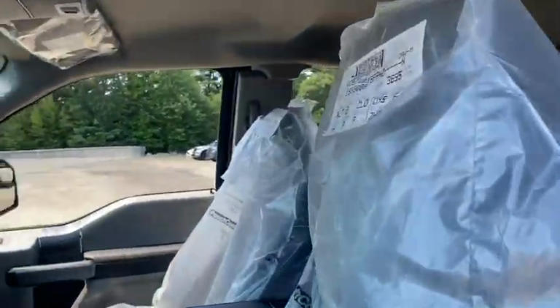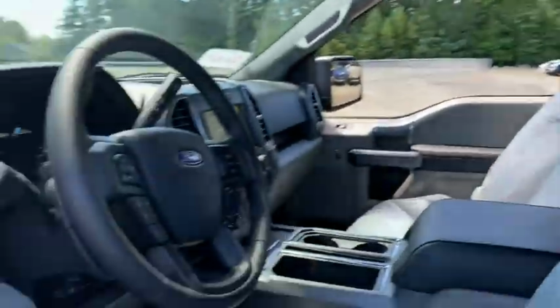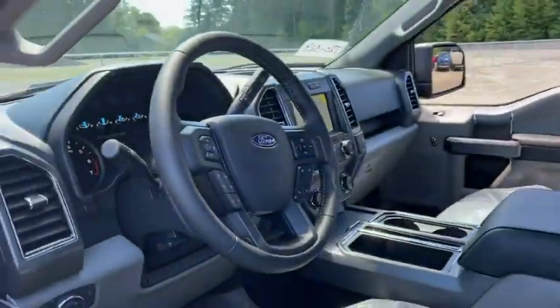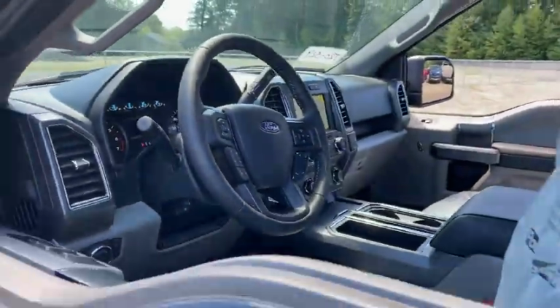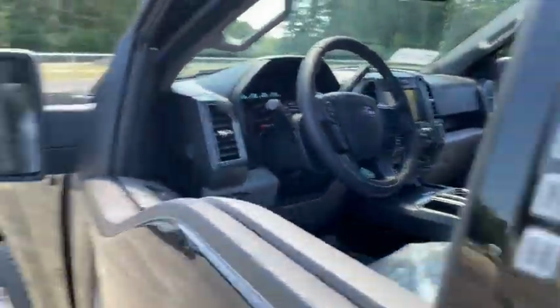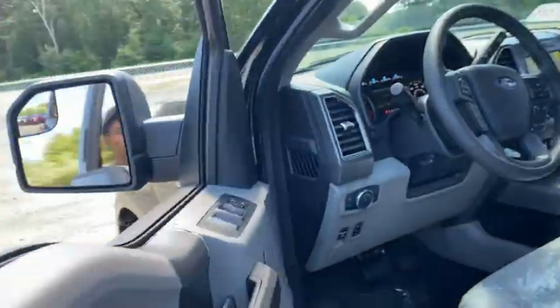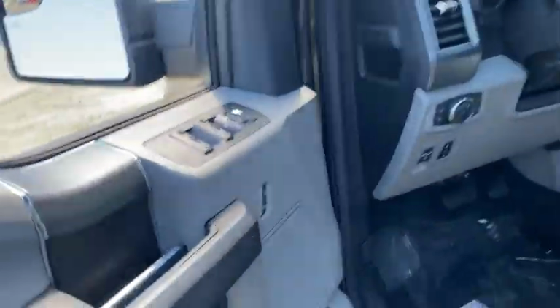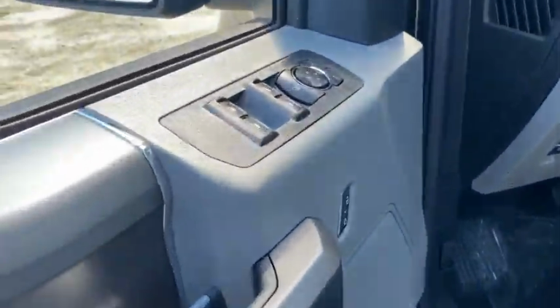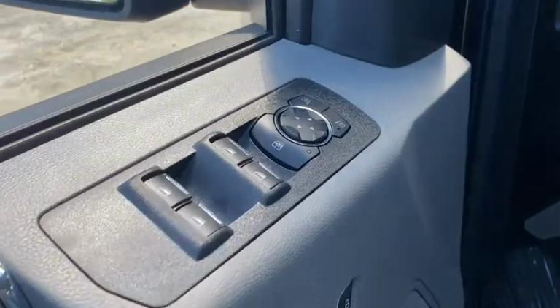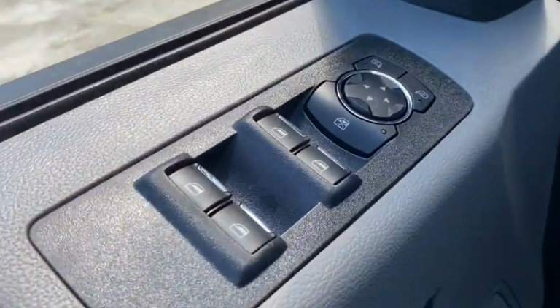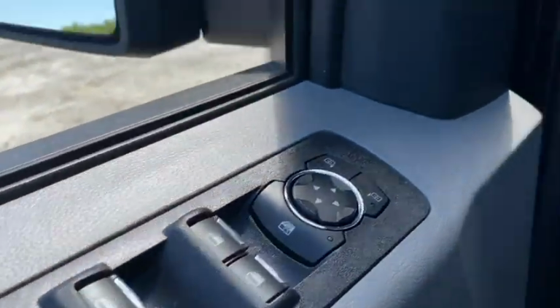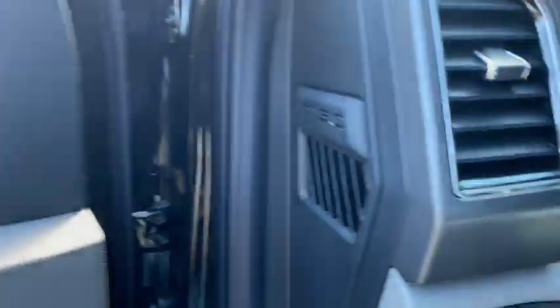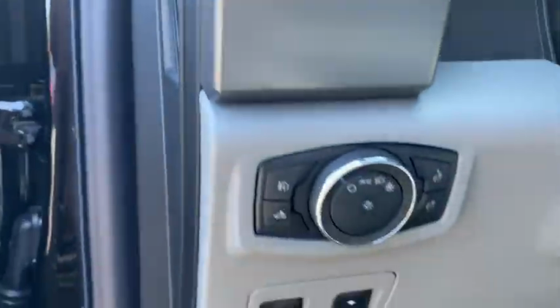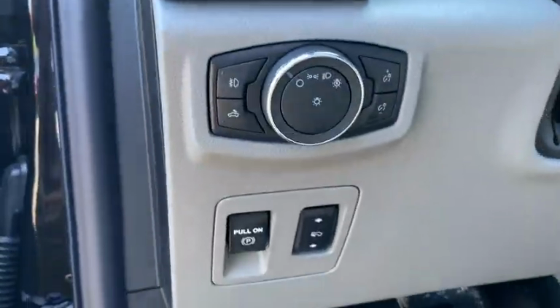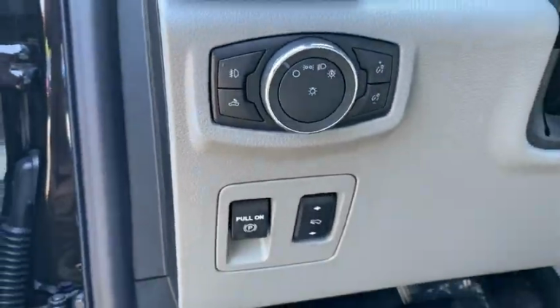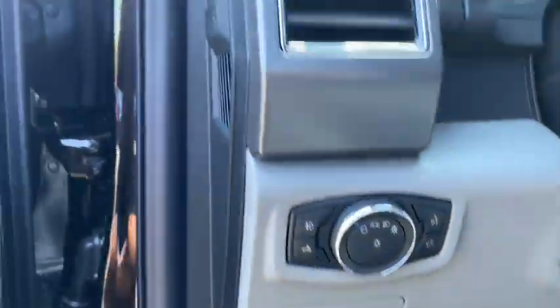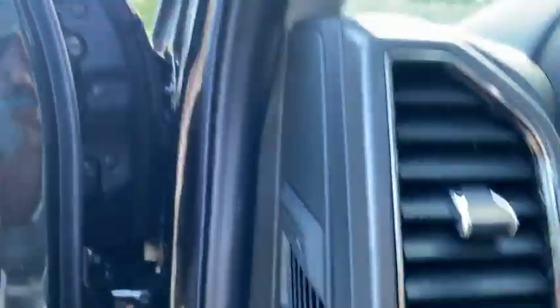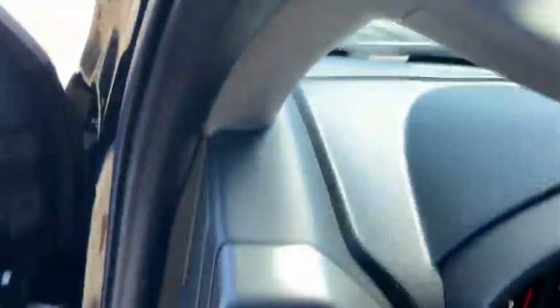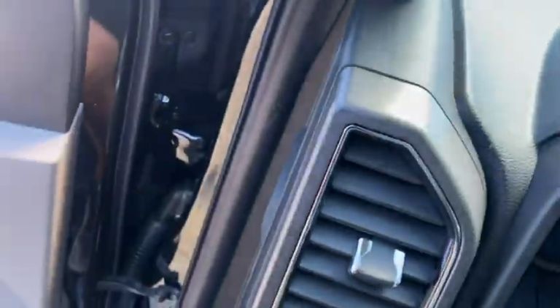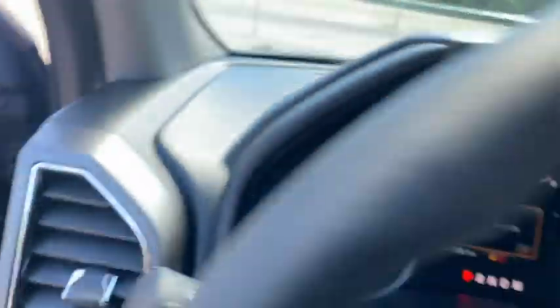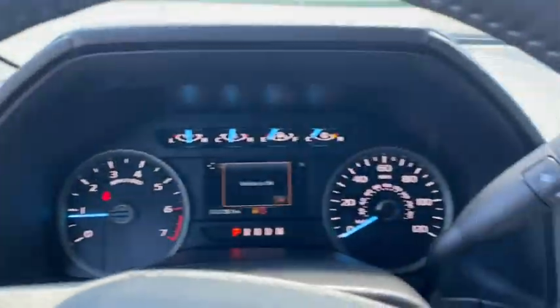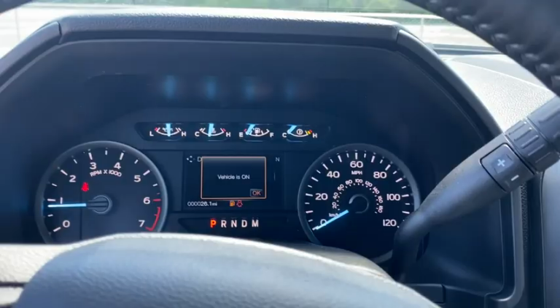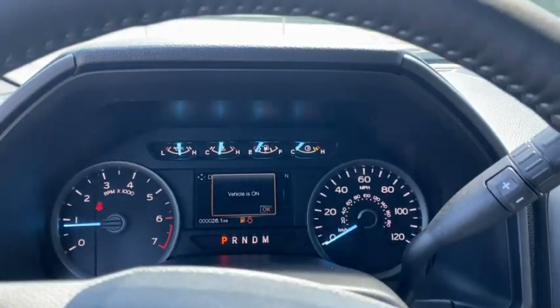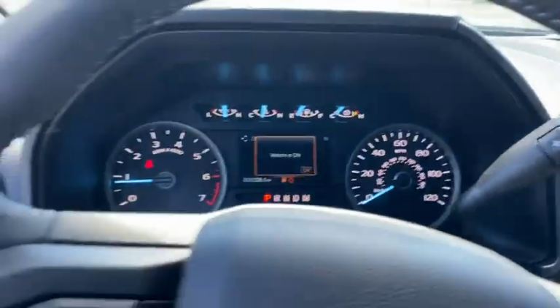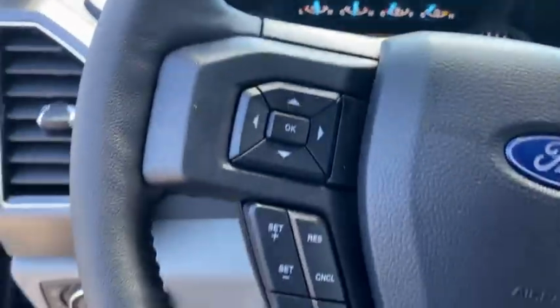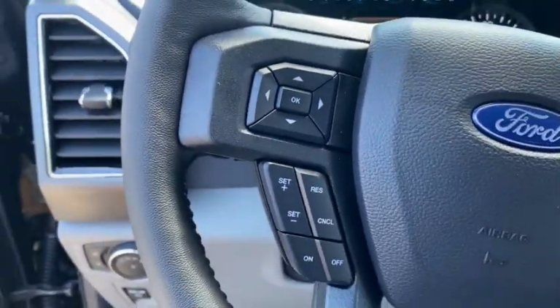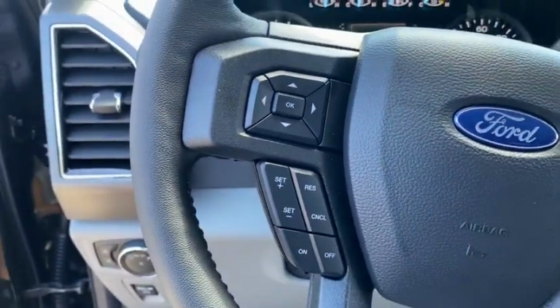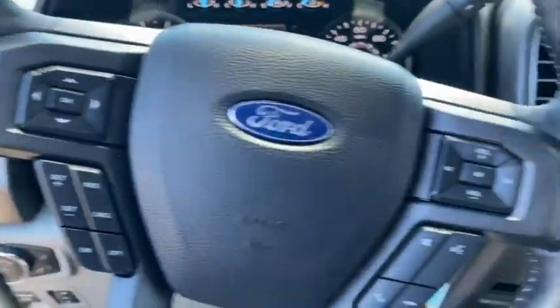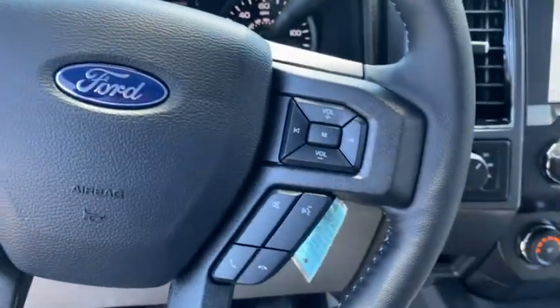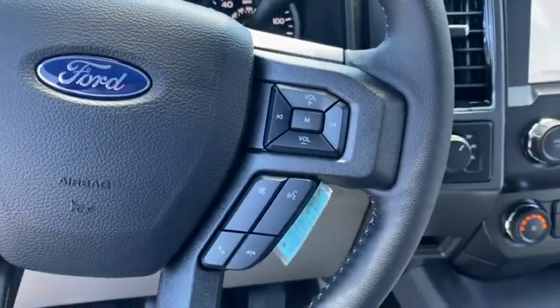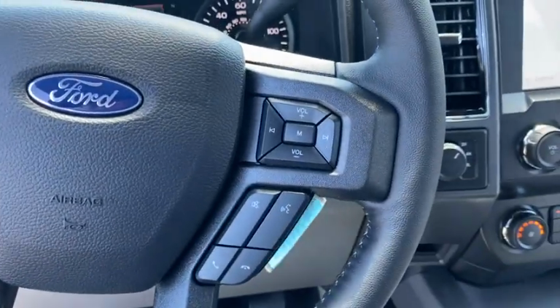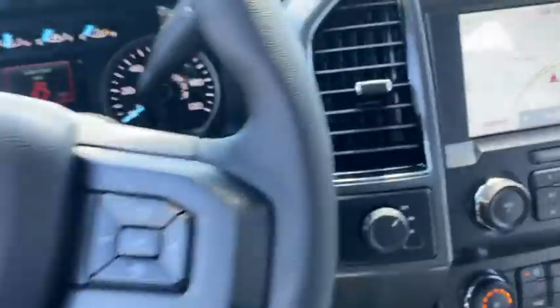Traction control, dual airbags, alloy wheels, power steering, four-wheel disc brakes, center armrest, electronic stability control, rear window defroster, fog lights, compass, power windows.